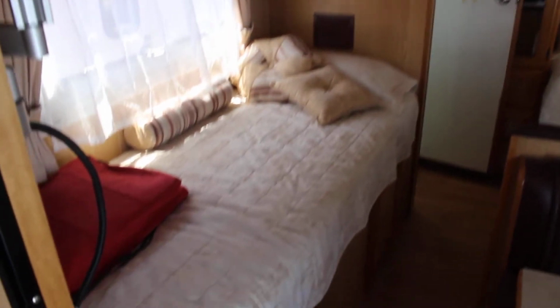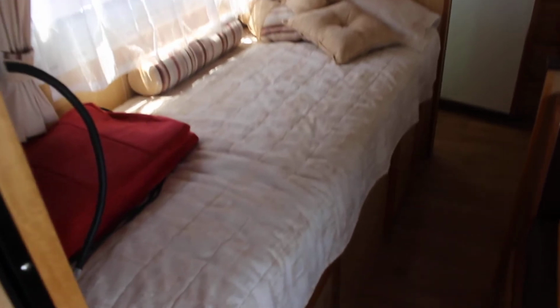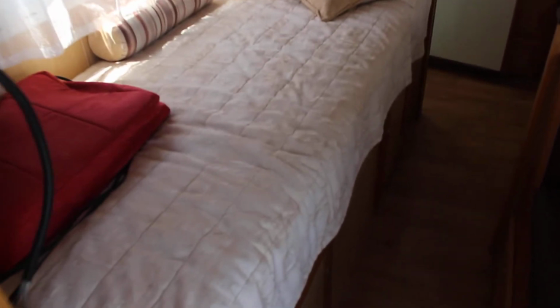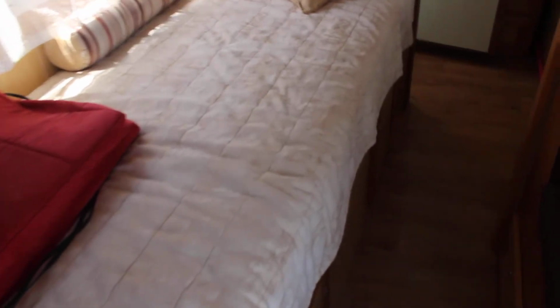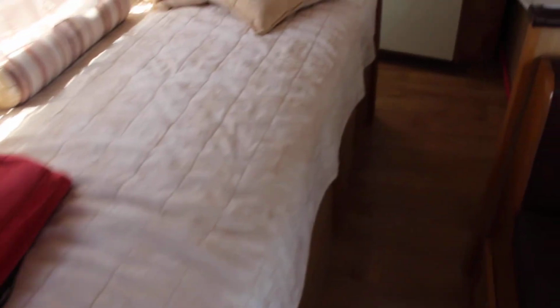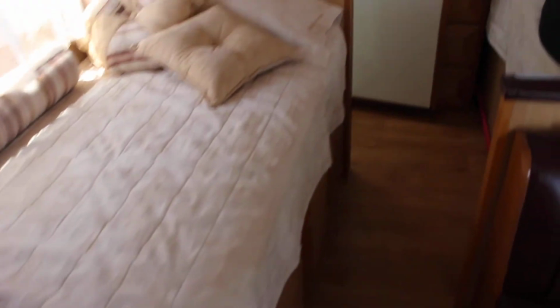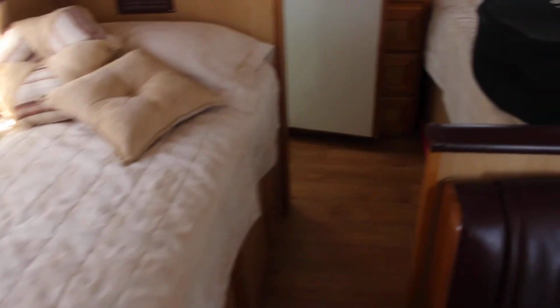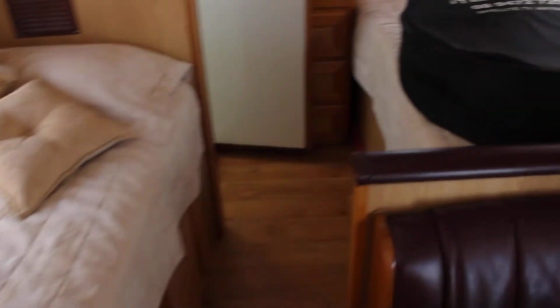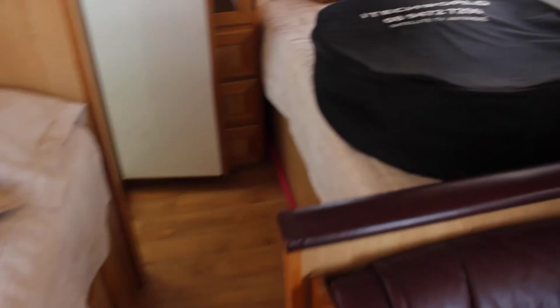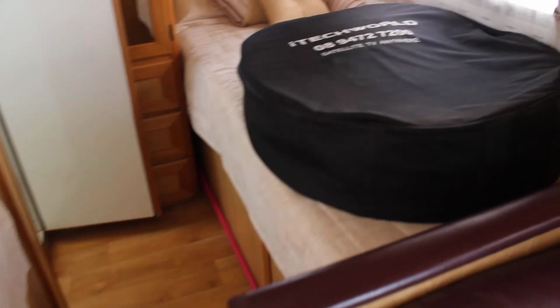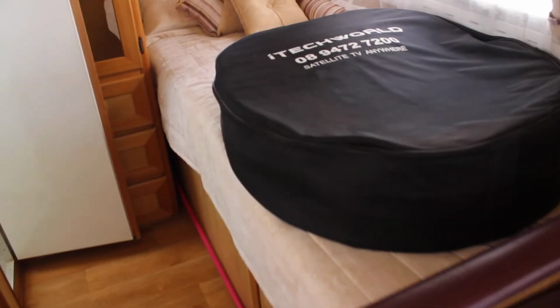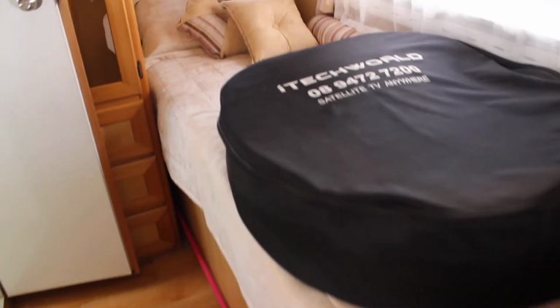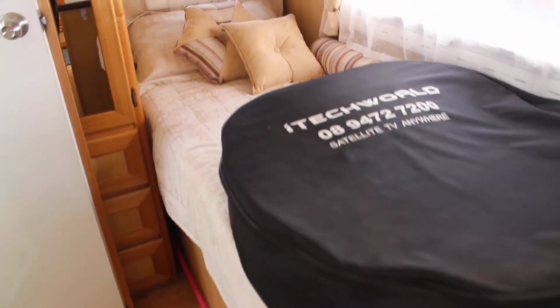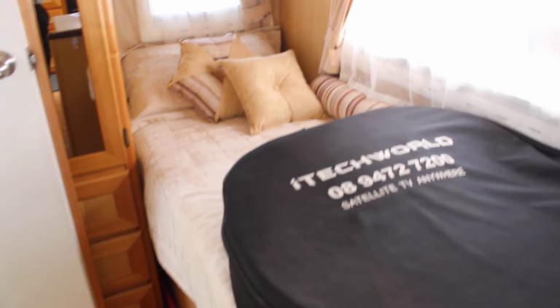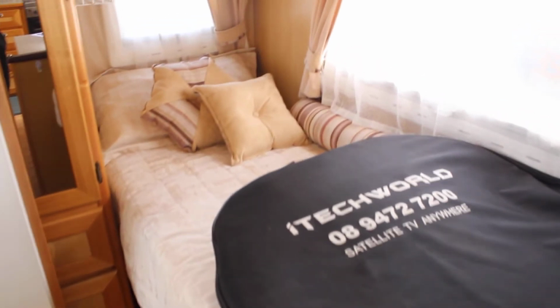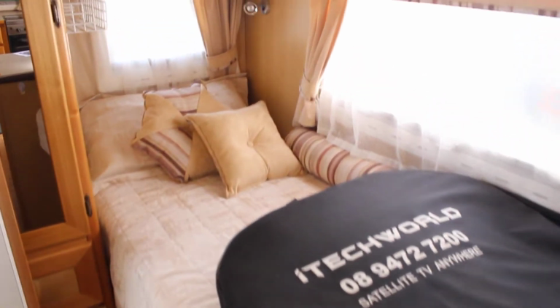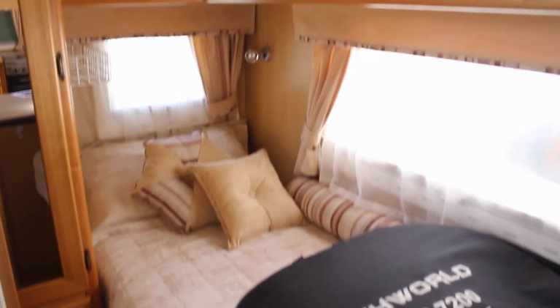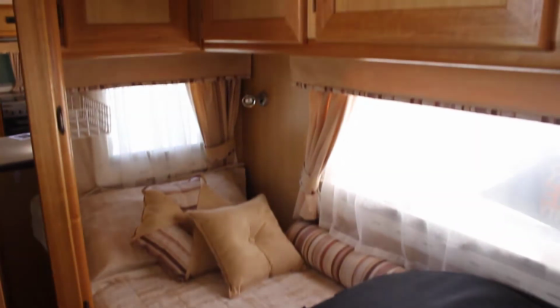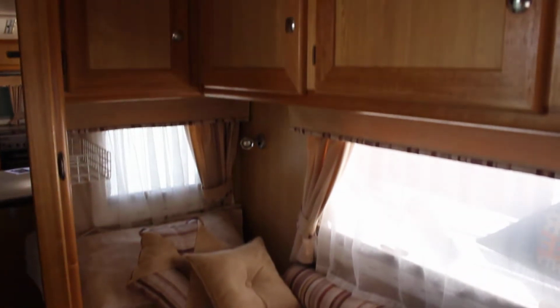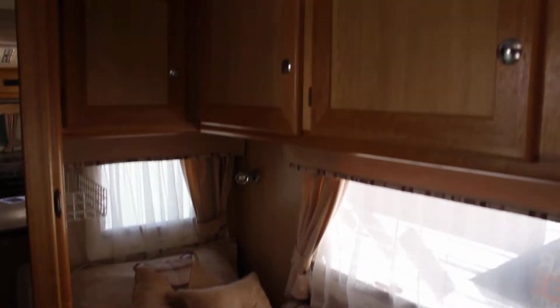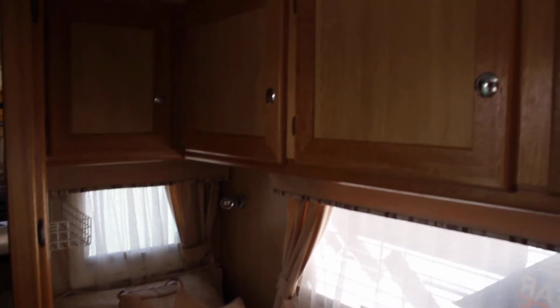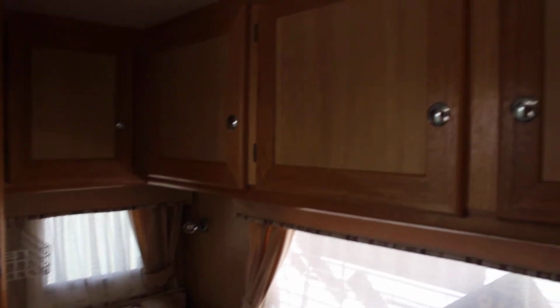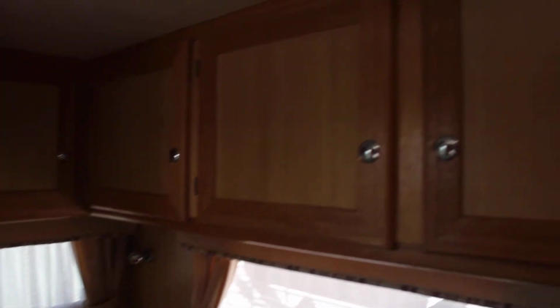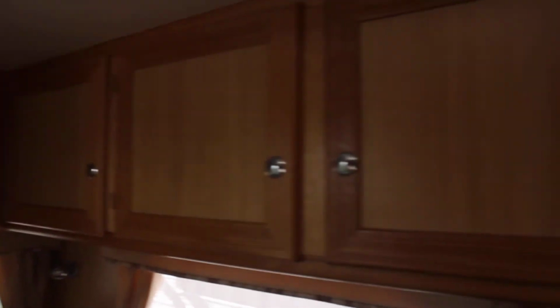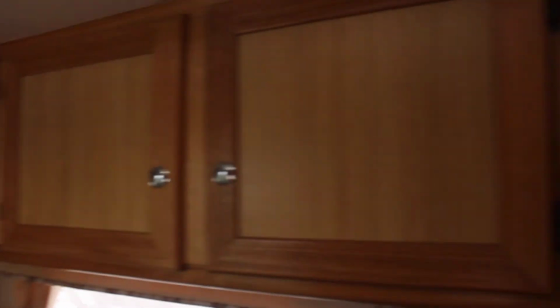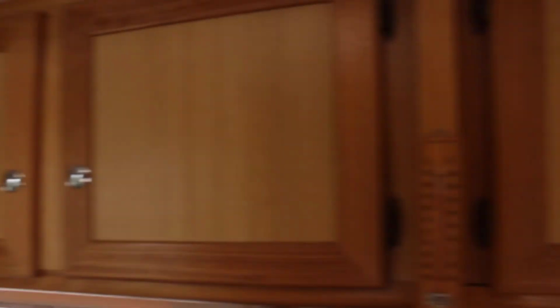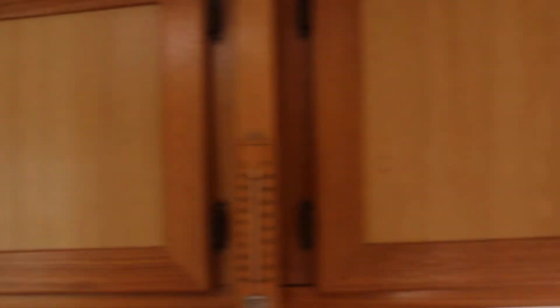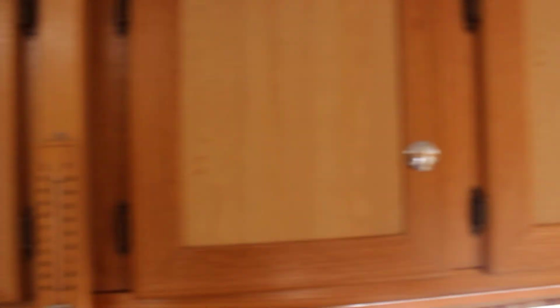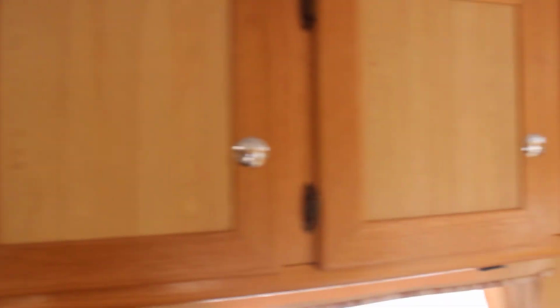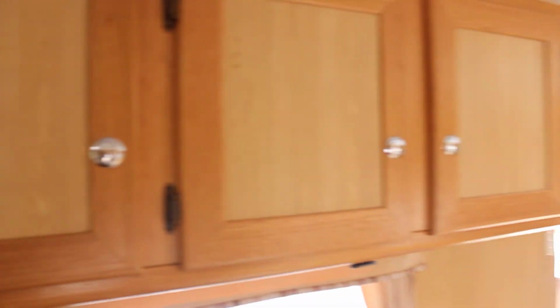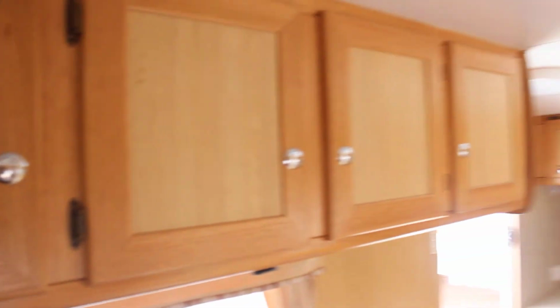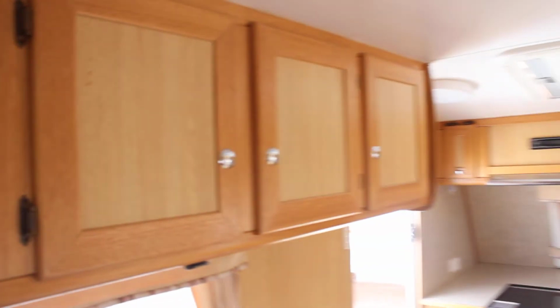There's a single bed here and a second single bed there, with a satellite telly on it. Cupboards run all the way across and right down the front of the van as well.